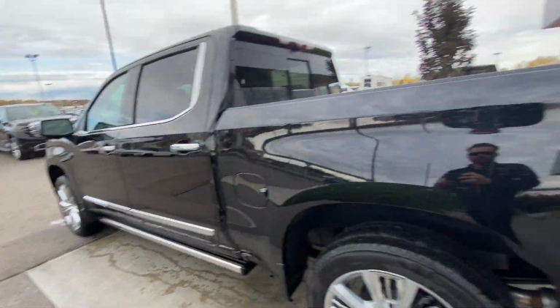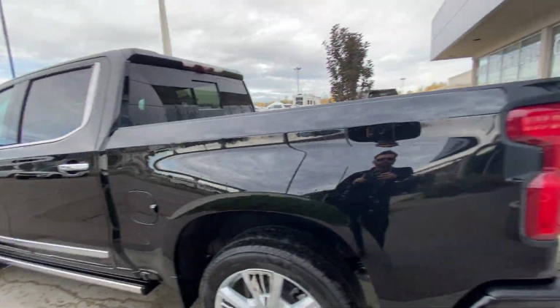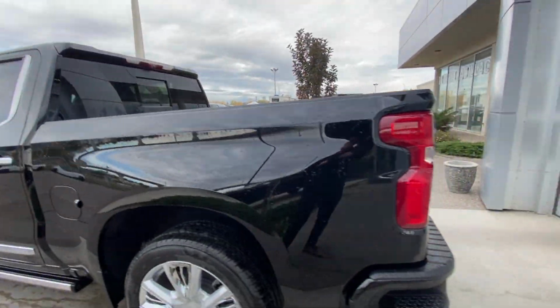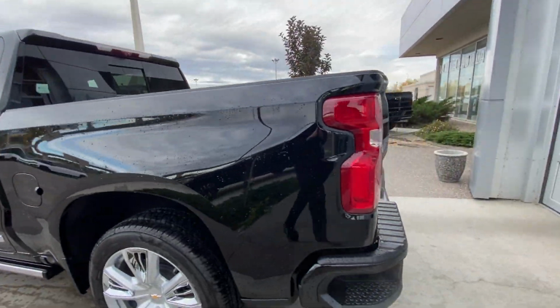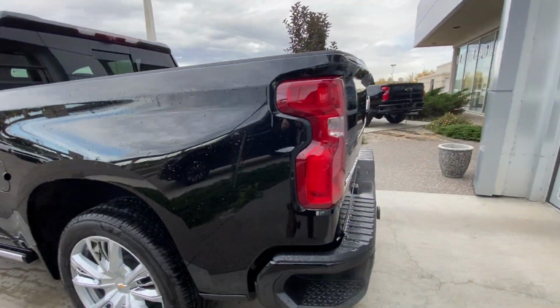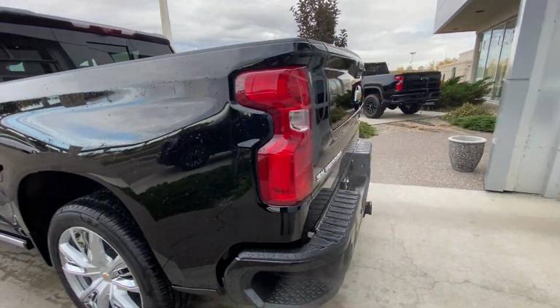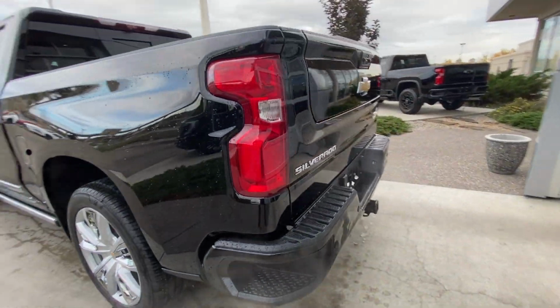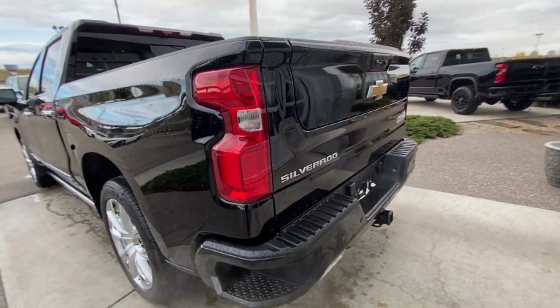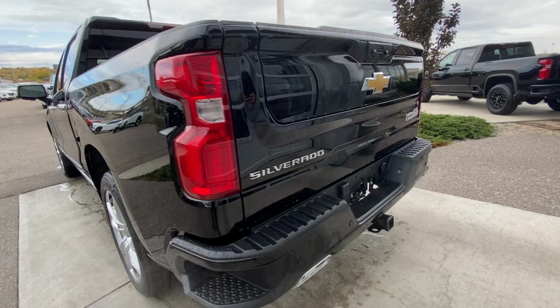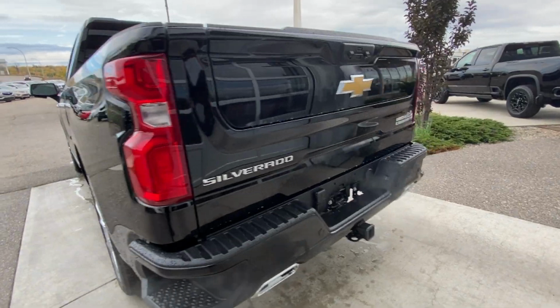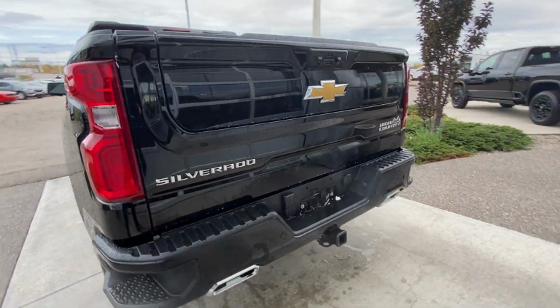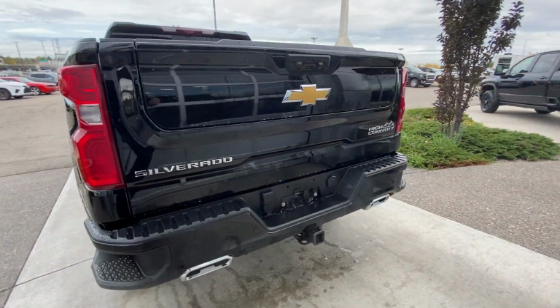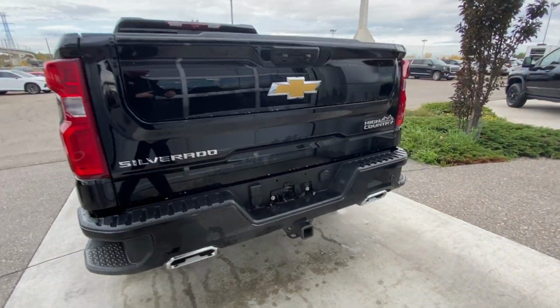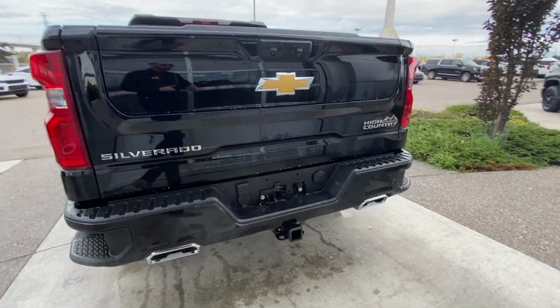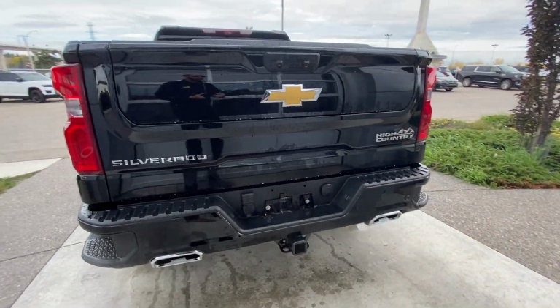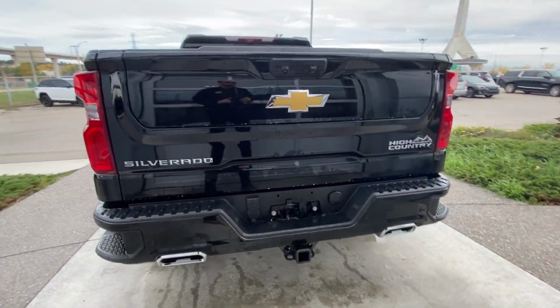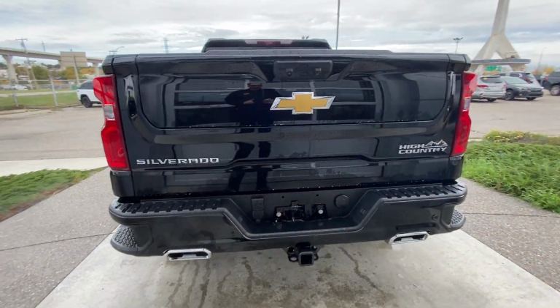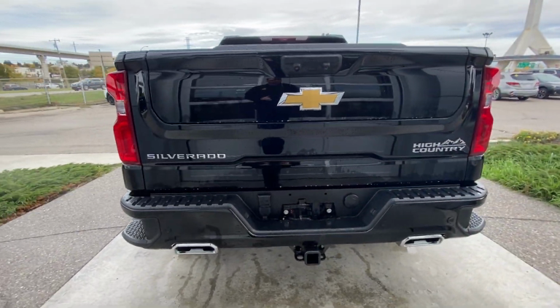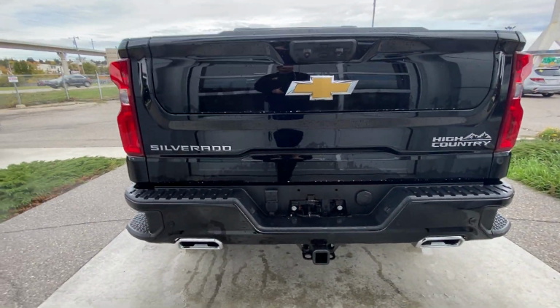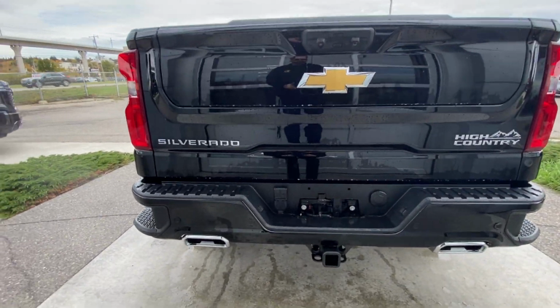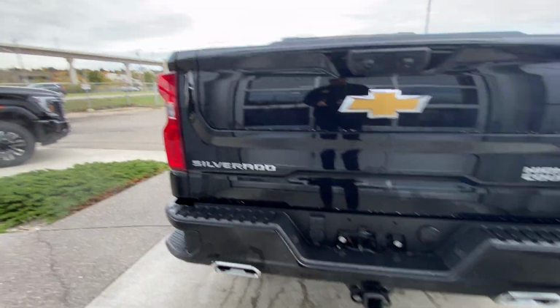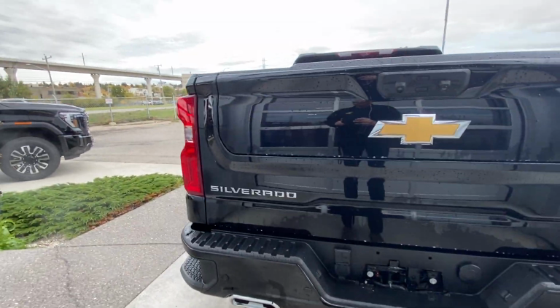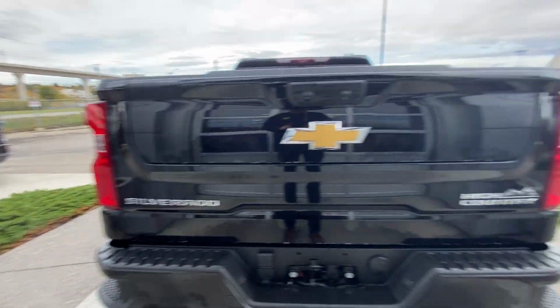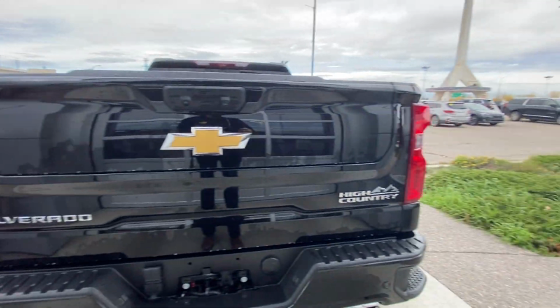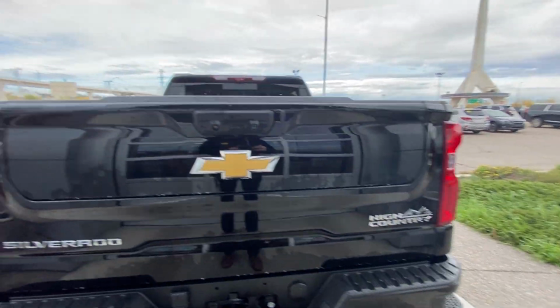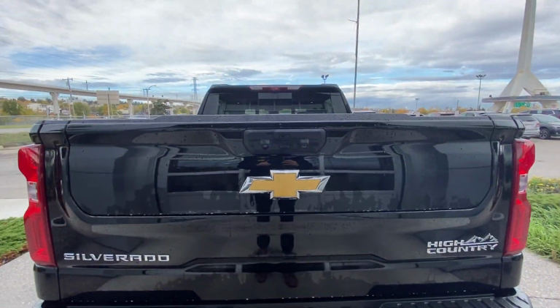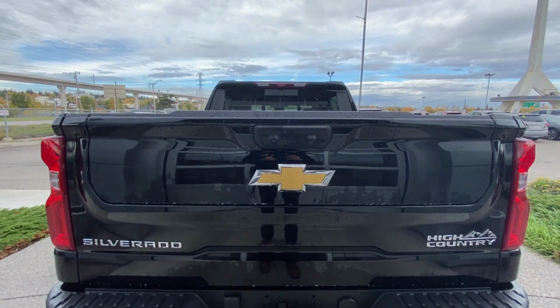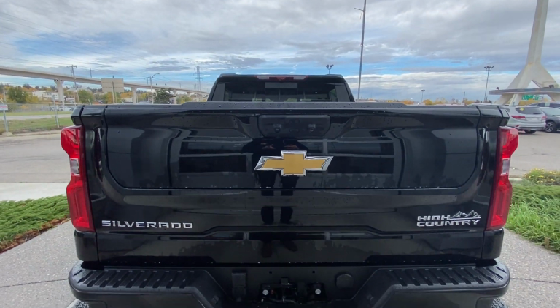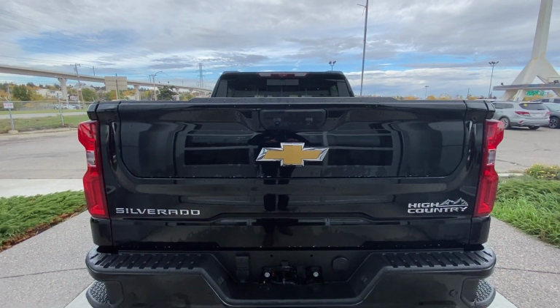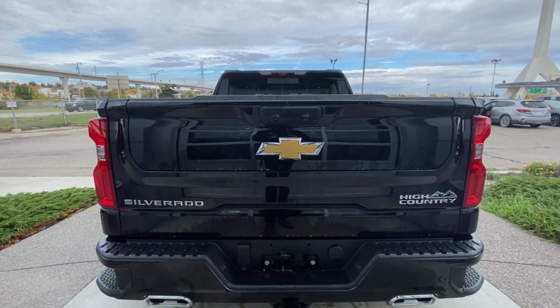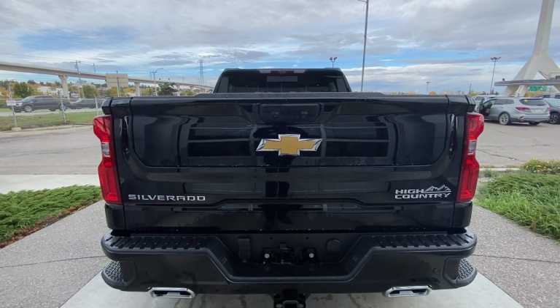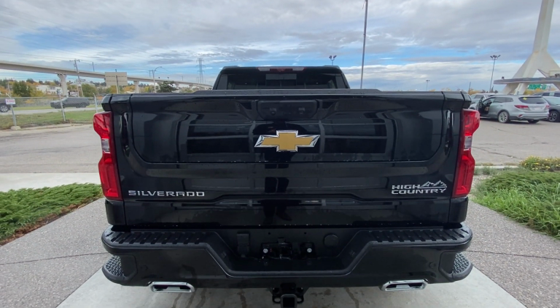At the back of the vehicle we have side steps built into either side of the bumper, twin chrome tipped exhaust, towing package installed, and Silverado, High Country and Bowtie badges all on the MultiPro tailgate.